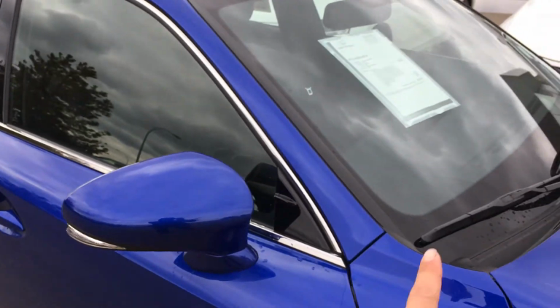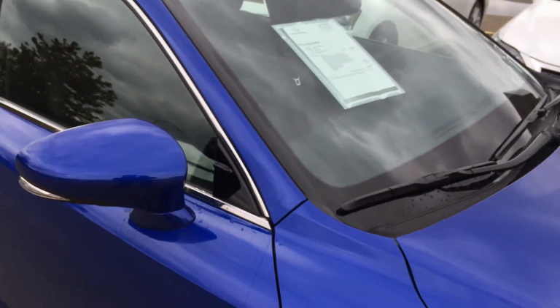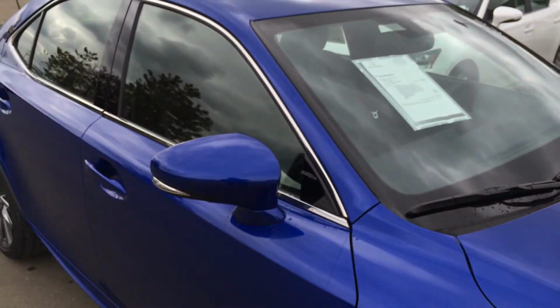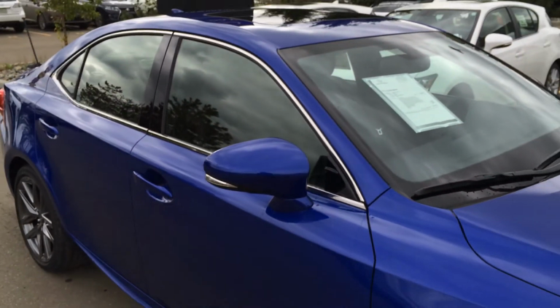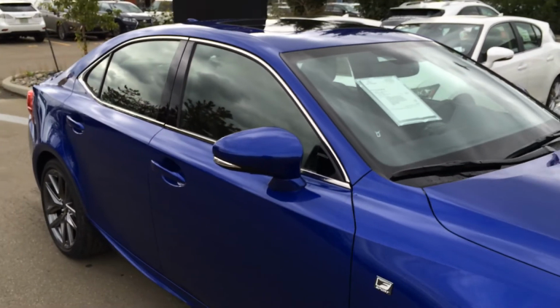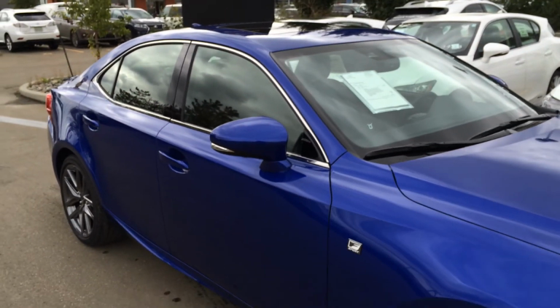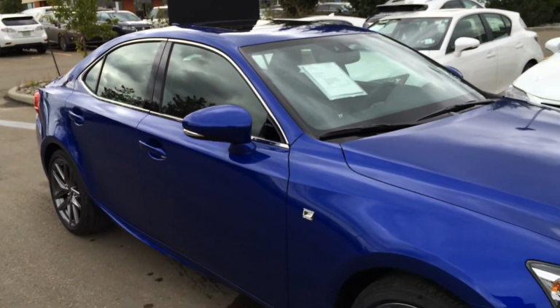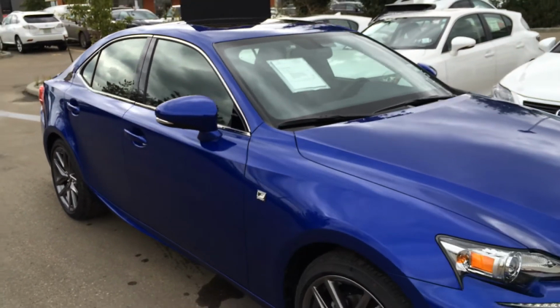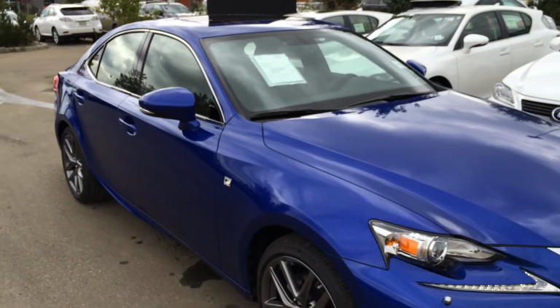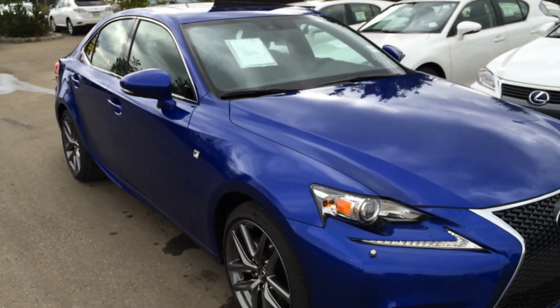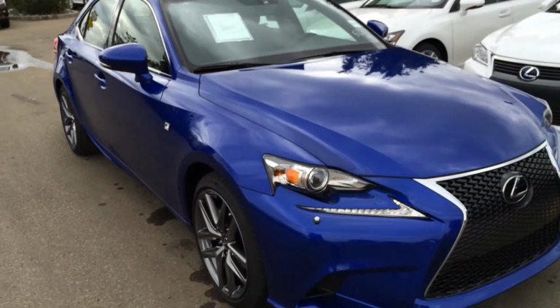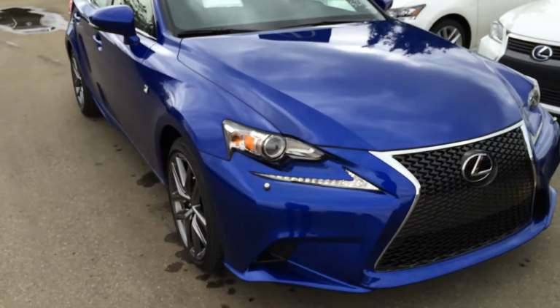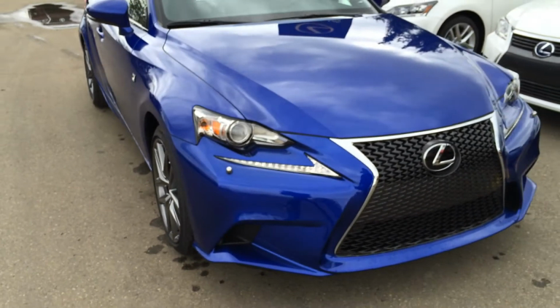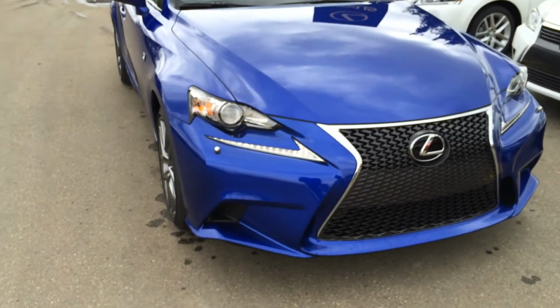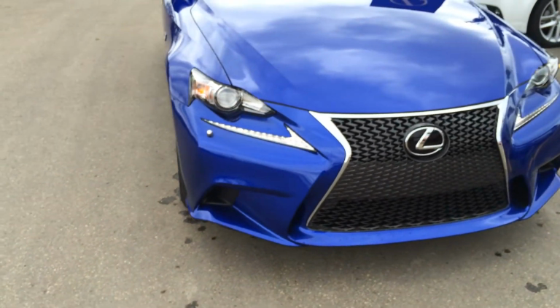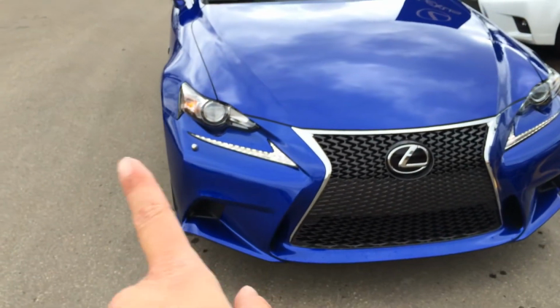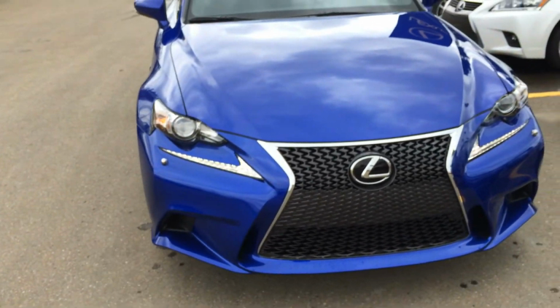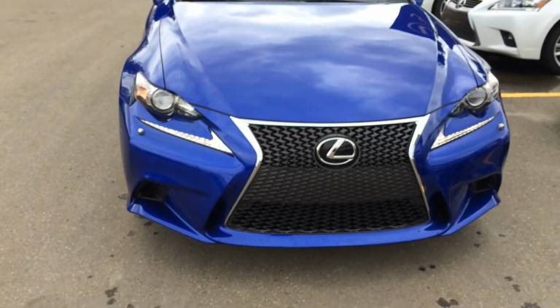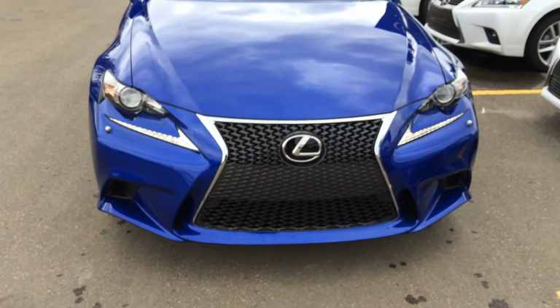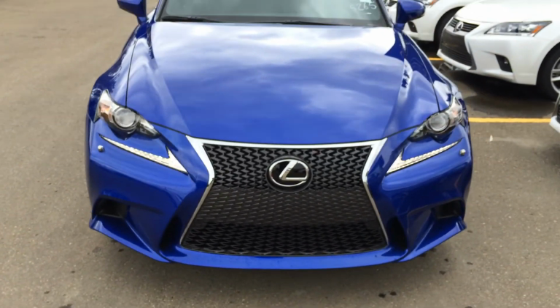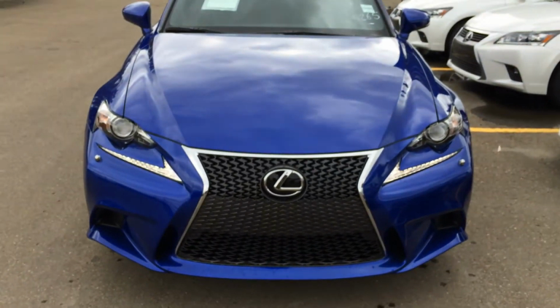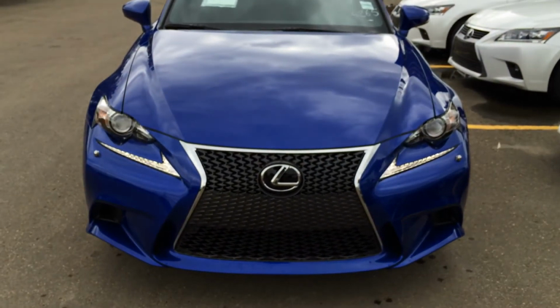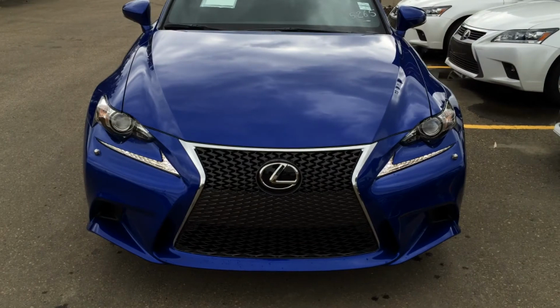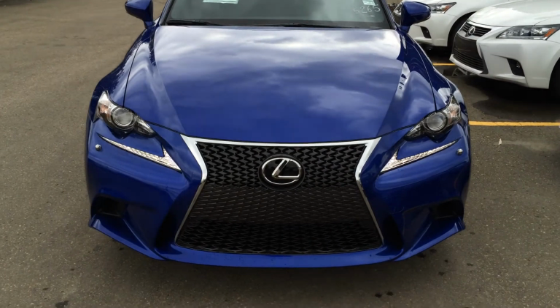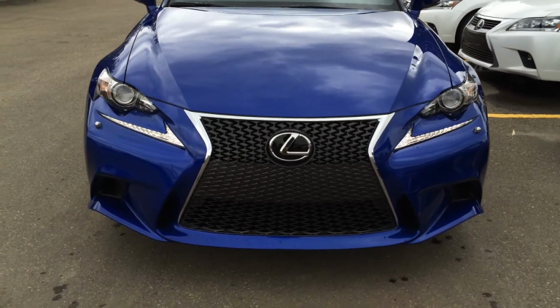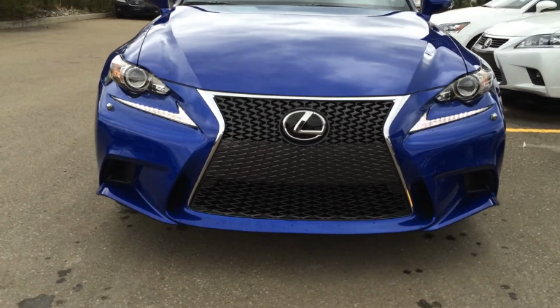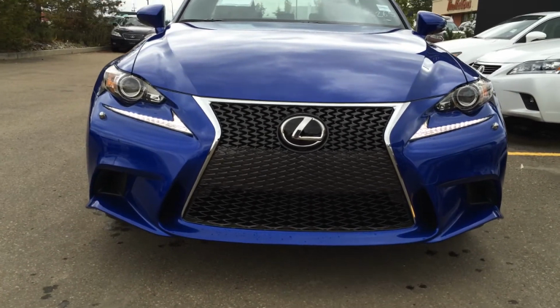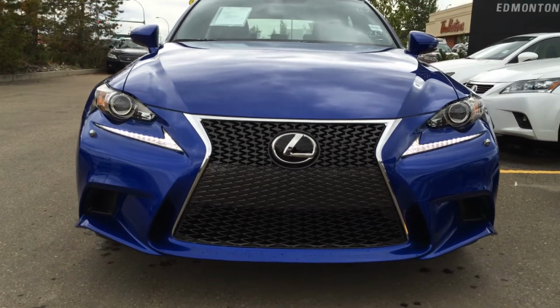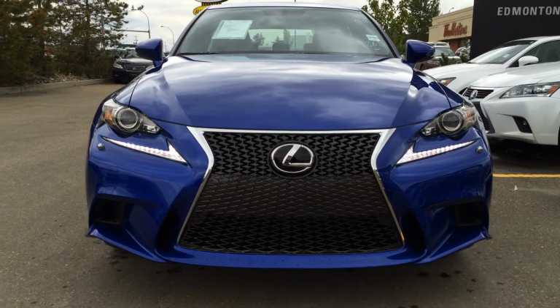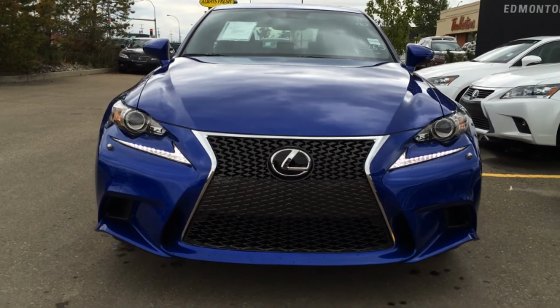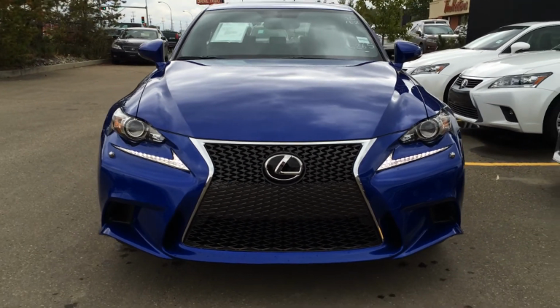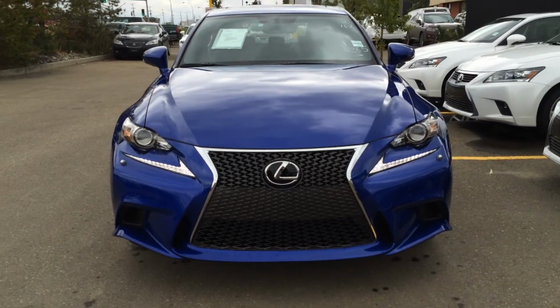You have your windshield wiper de-icer for the front windshield. Around to the front you have your HID headlamps, headlamp washers, and LED daytime running strip lights. Fog lights are deleted in the F Sports, but you have your F Sport front grille and an engine block heater.